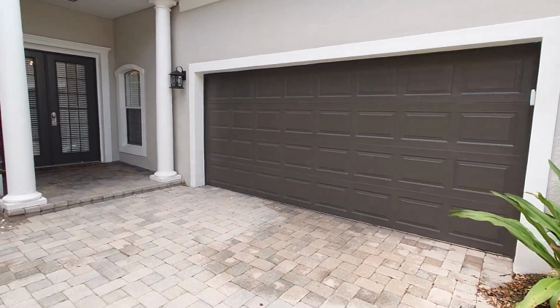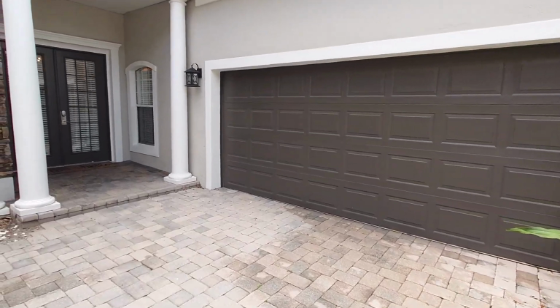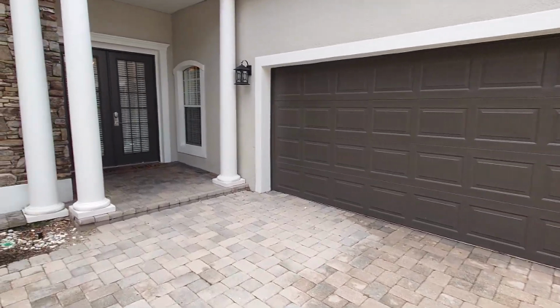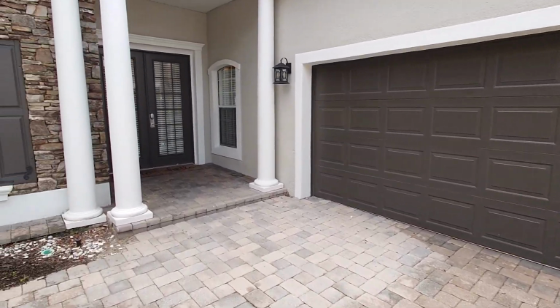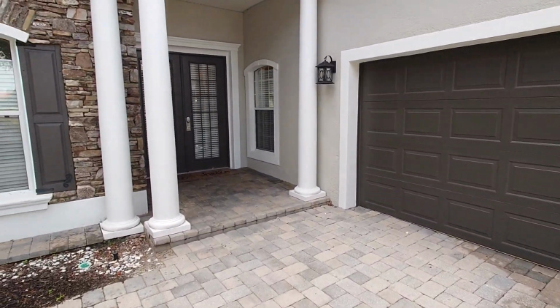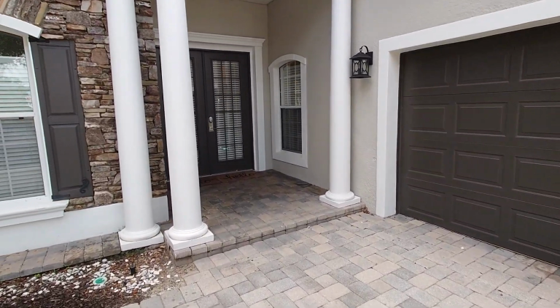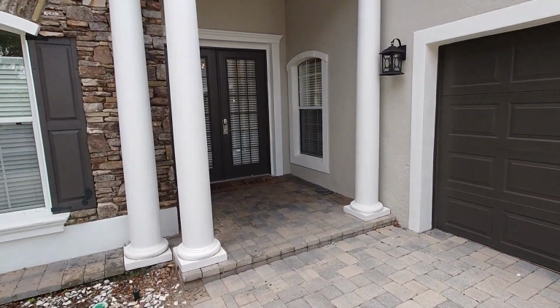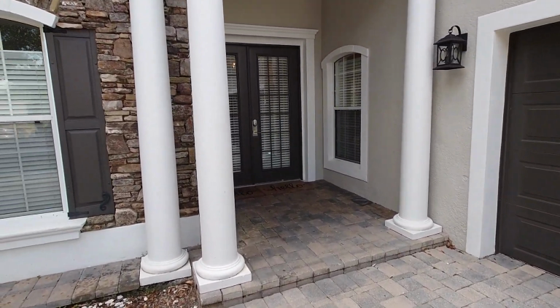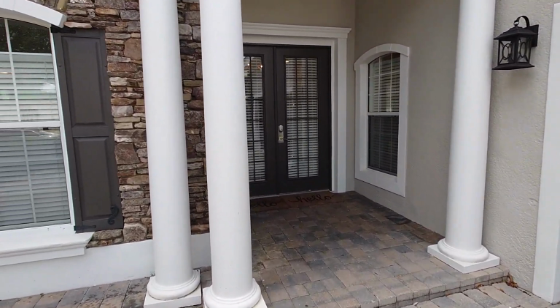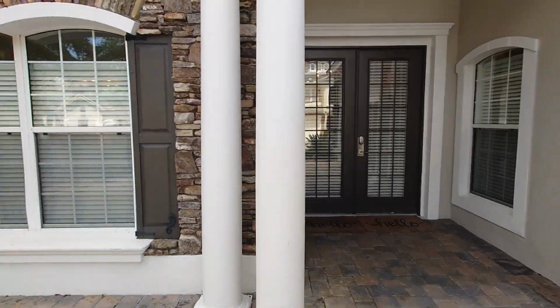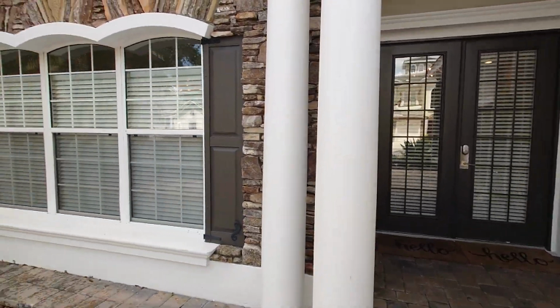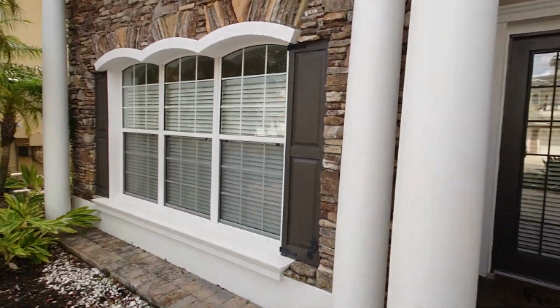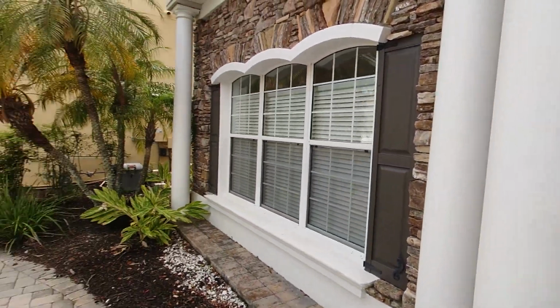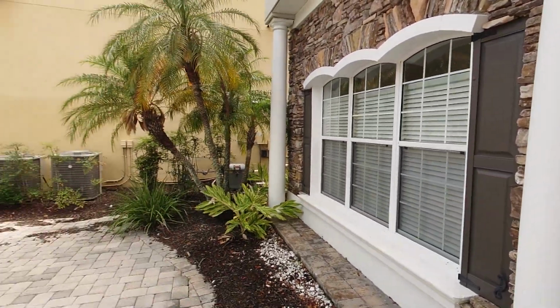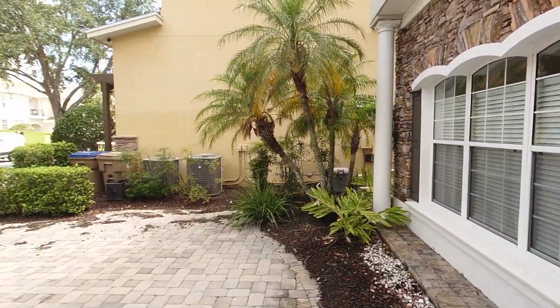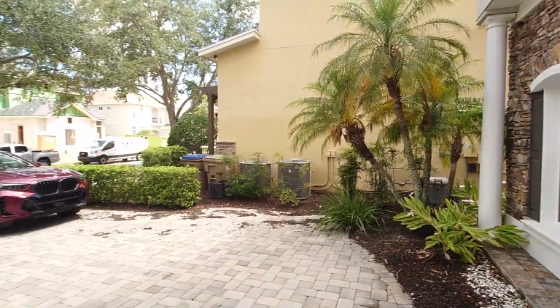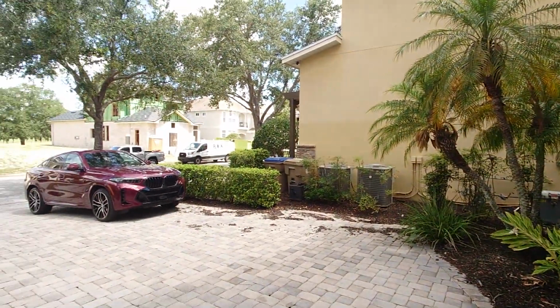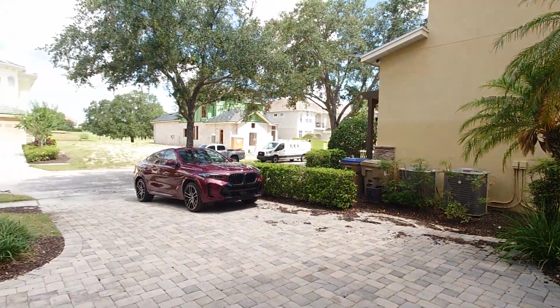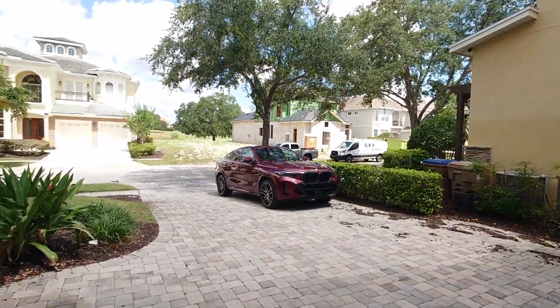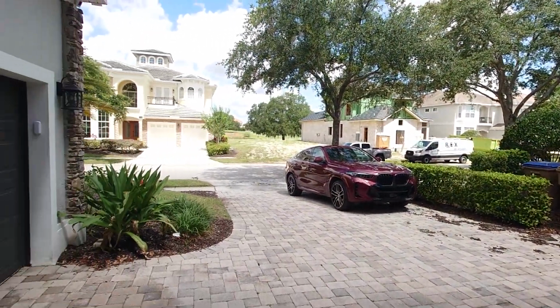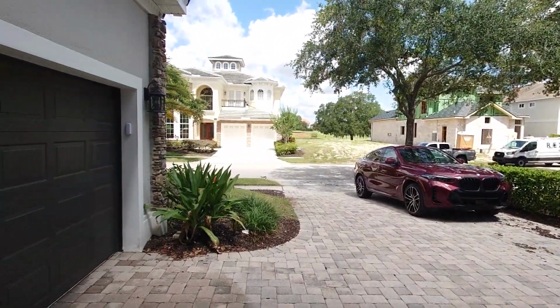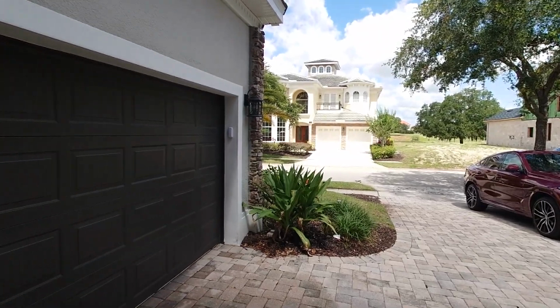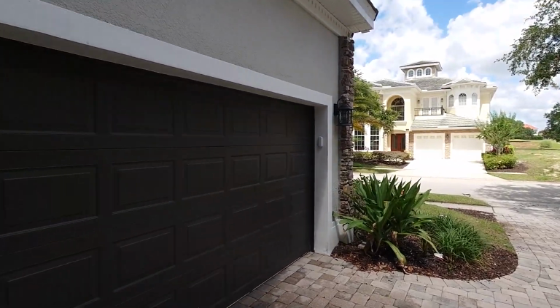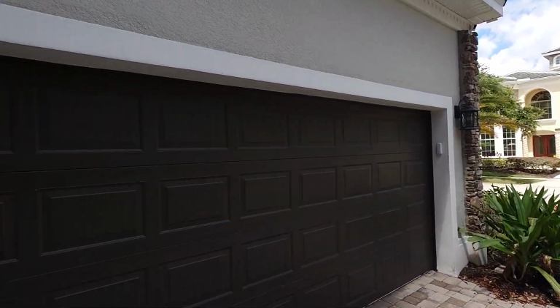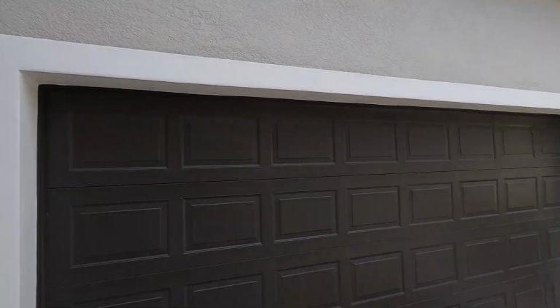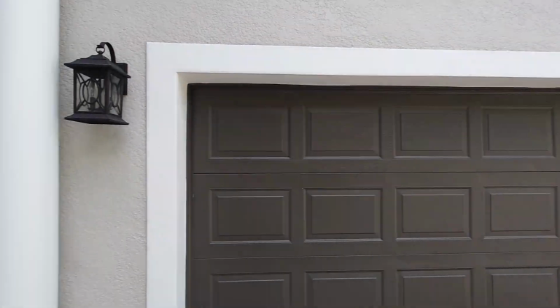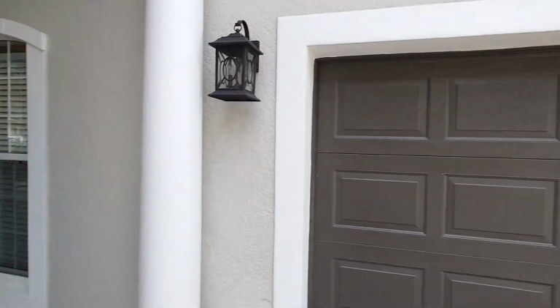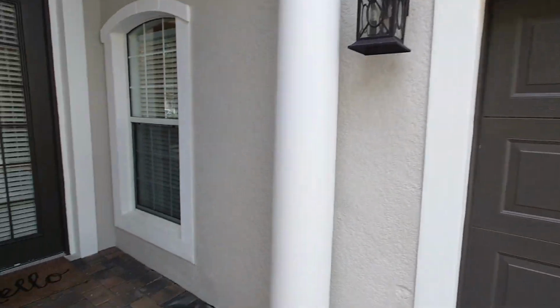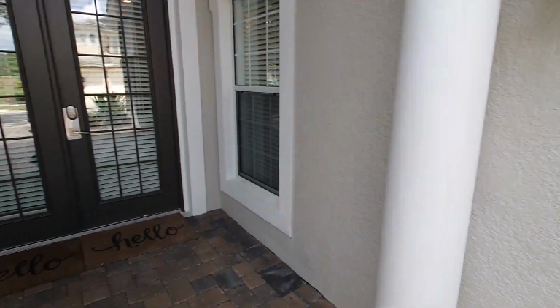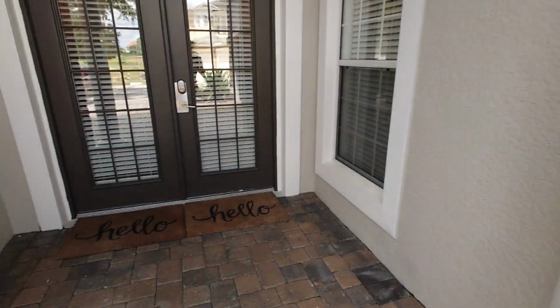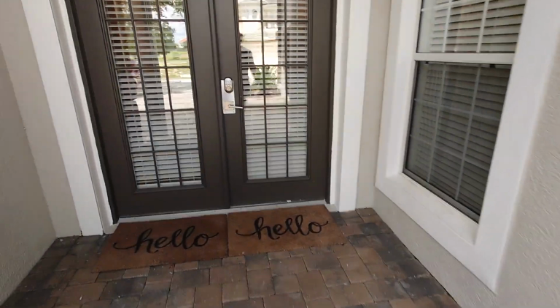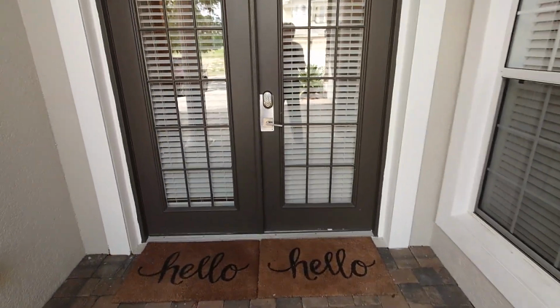There is a two-car garage coming in from the side. The garage is actually locked so we will not be able to let you see that from the inside, but it is a two-car garage.